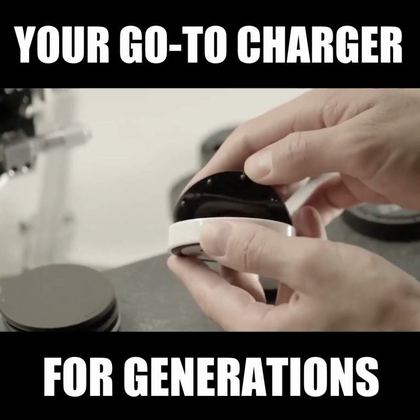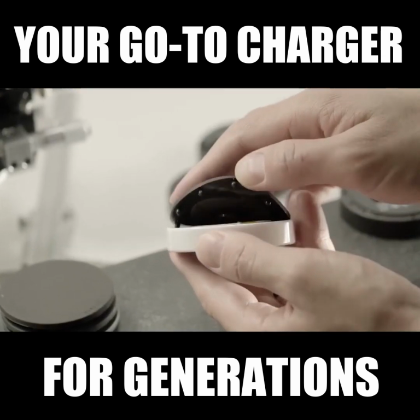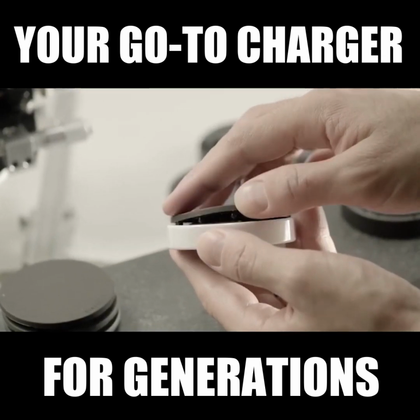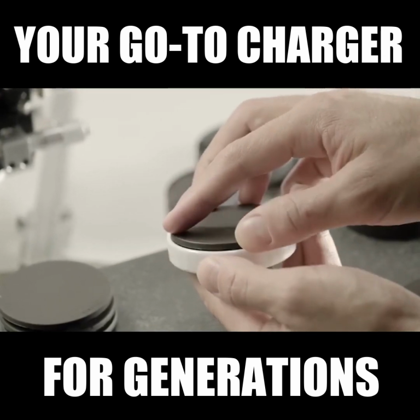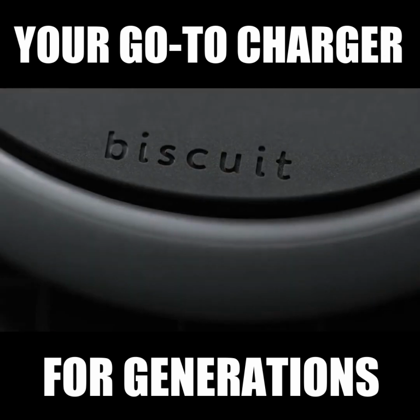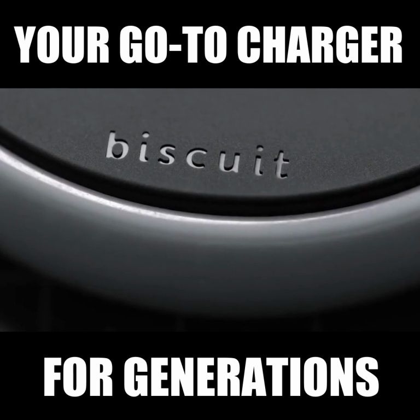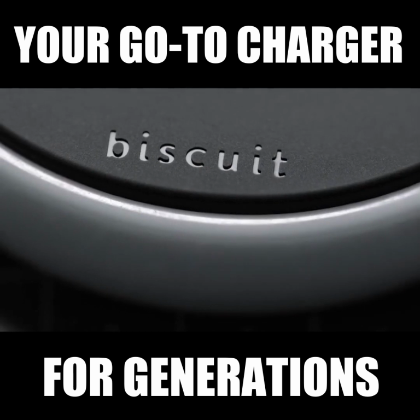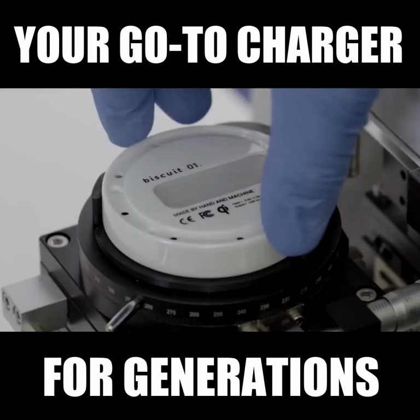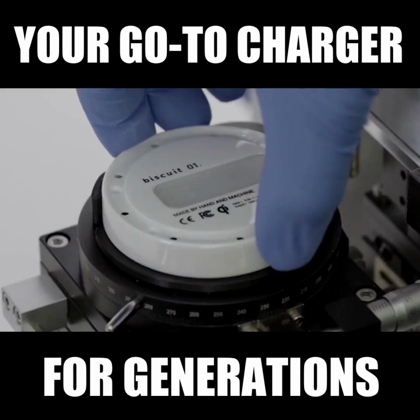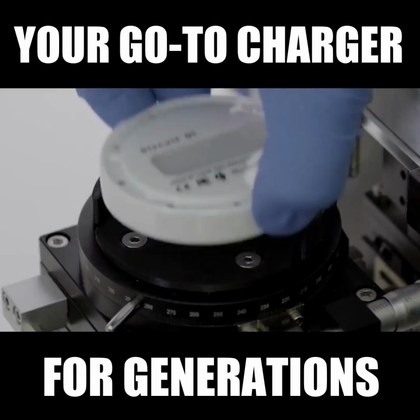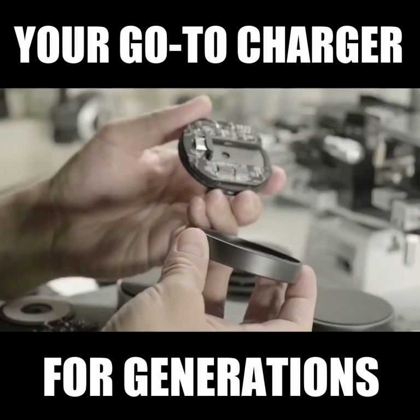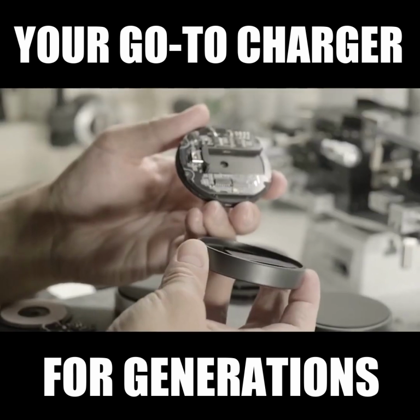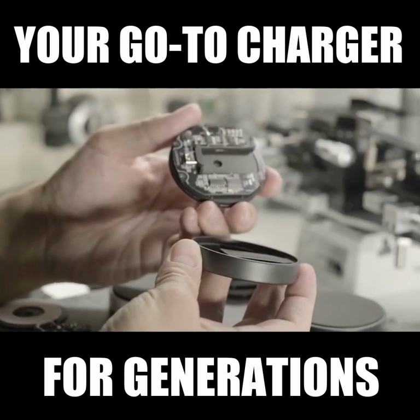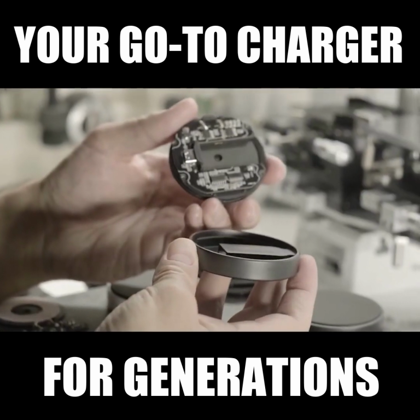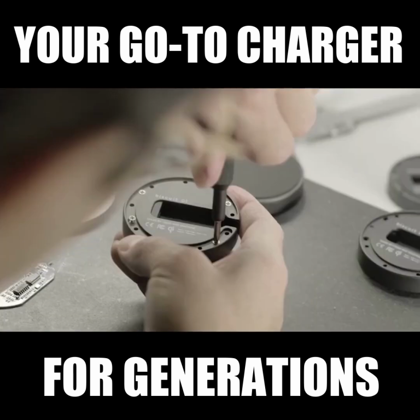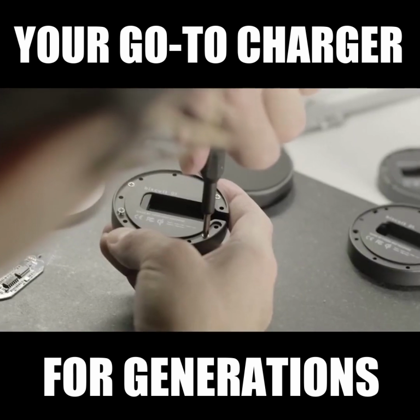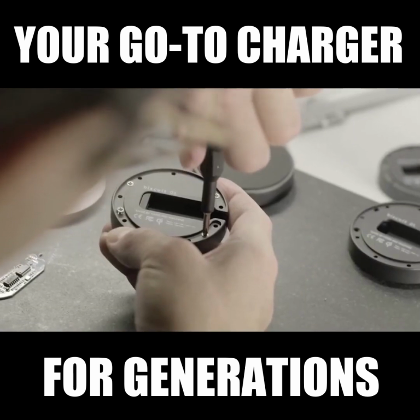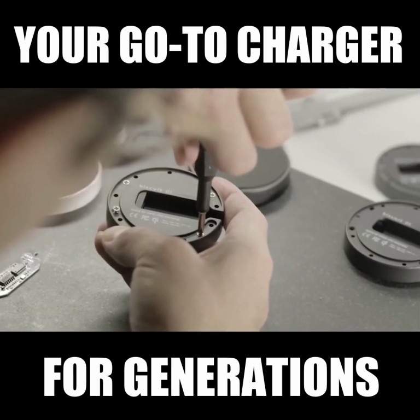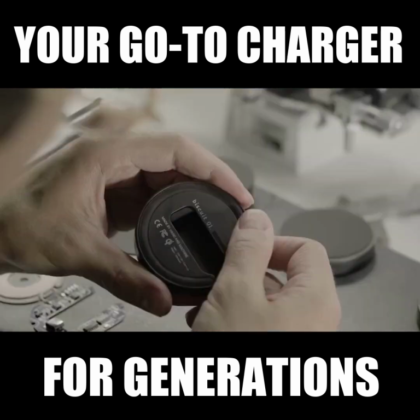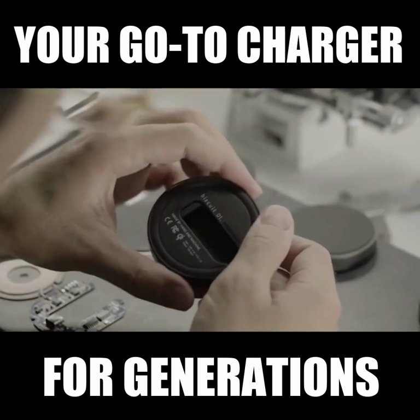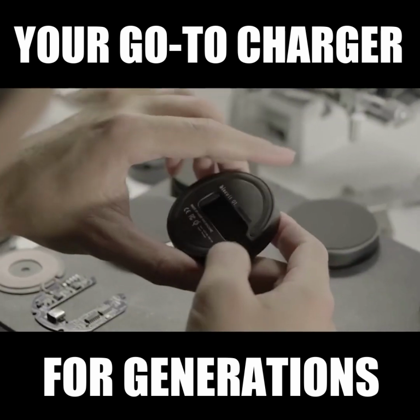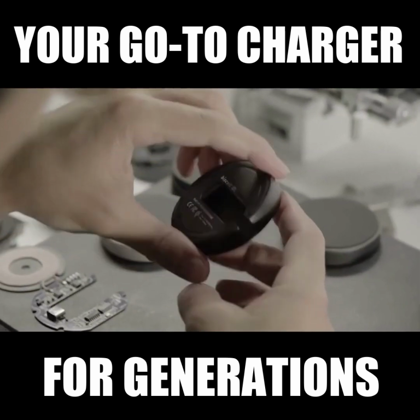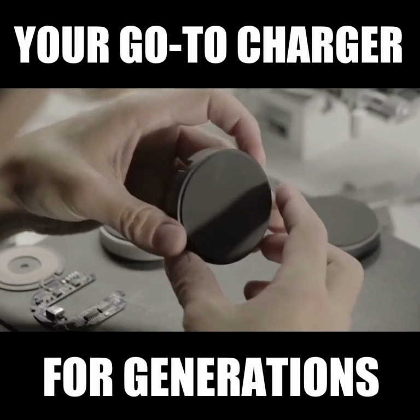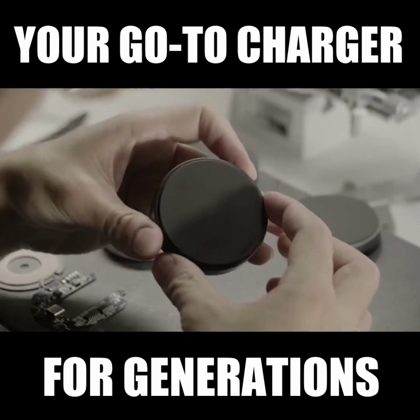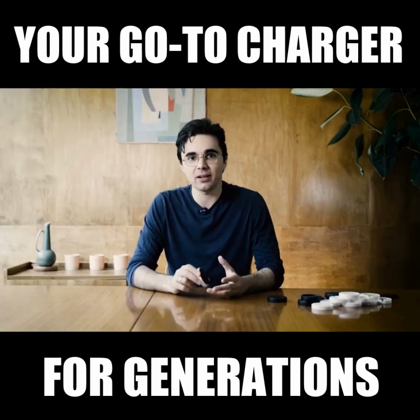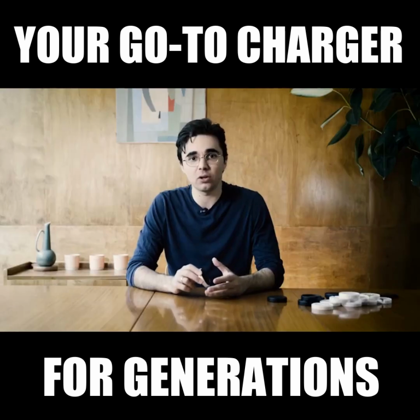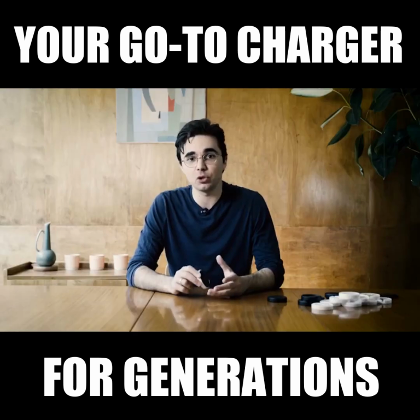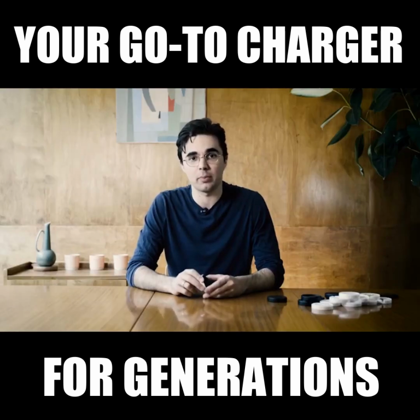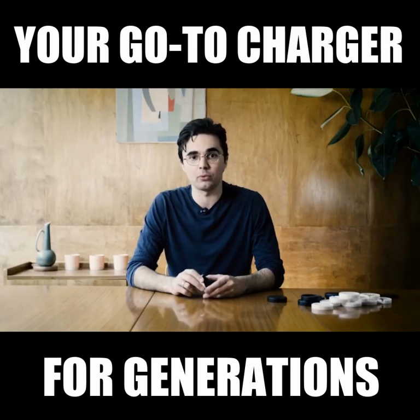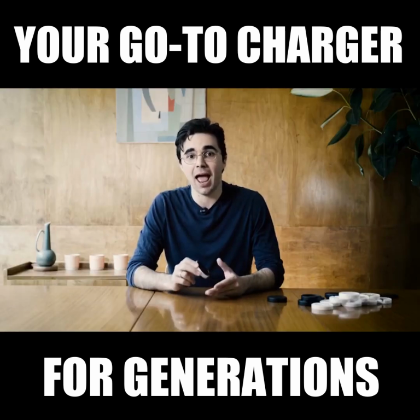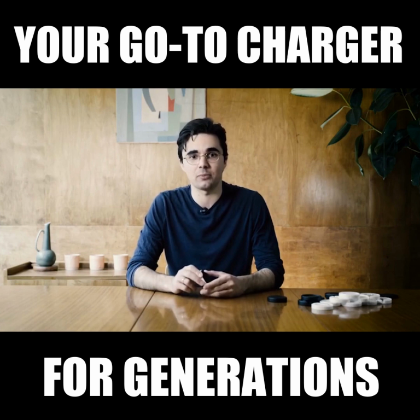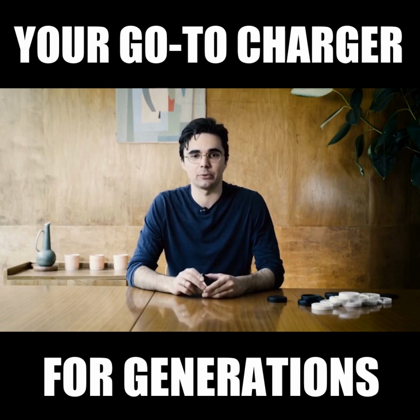Biscuit is about half the size of most chargers, and due to a unique internal architecture, it can be taken apart in seconds. This is especially important because our technology should be repairable and upgradable.